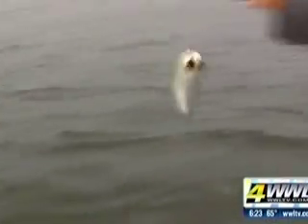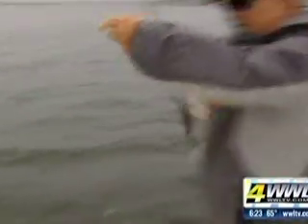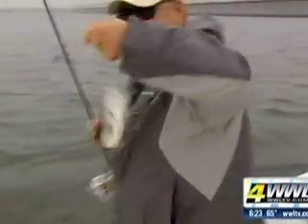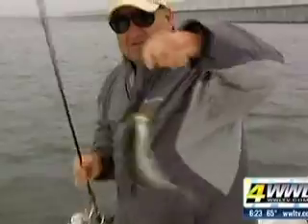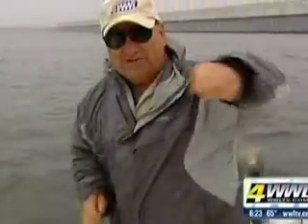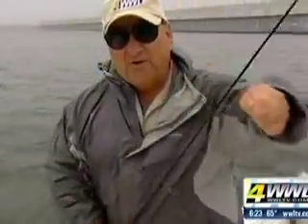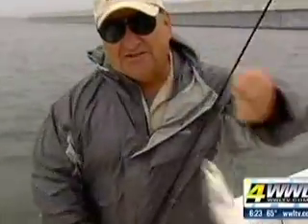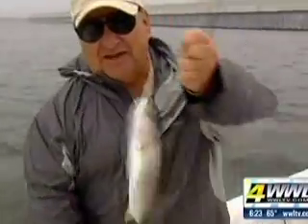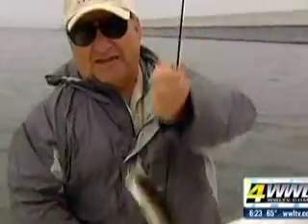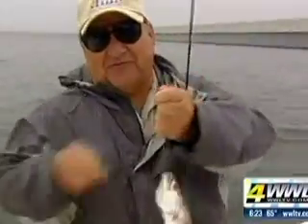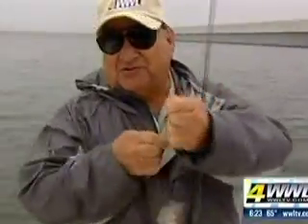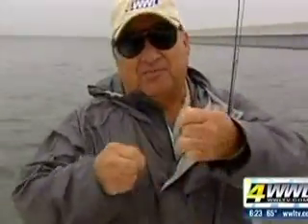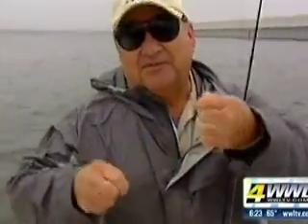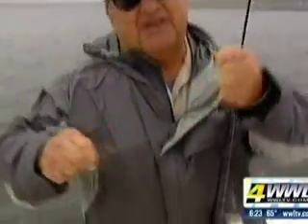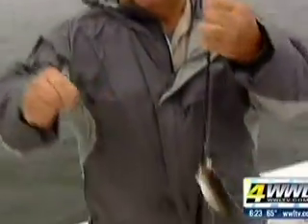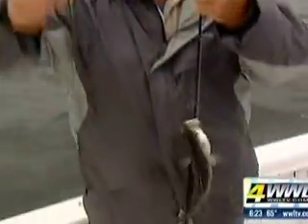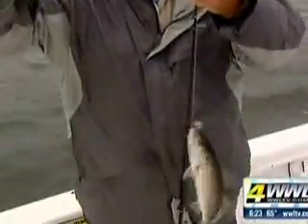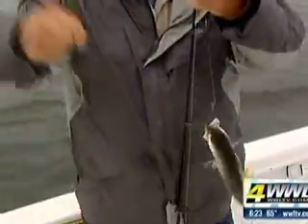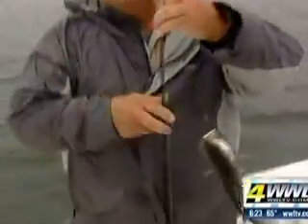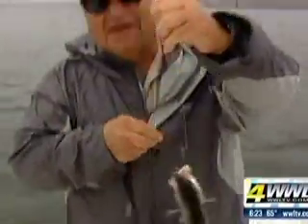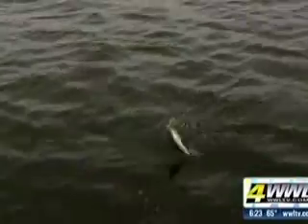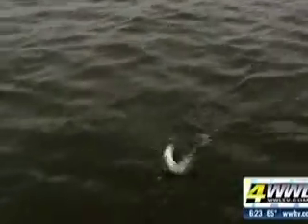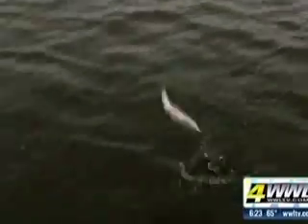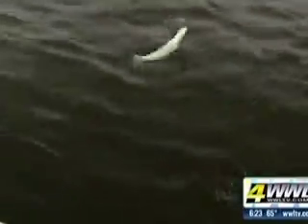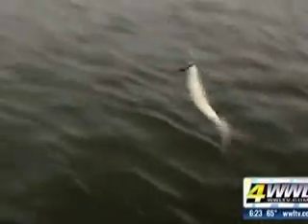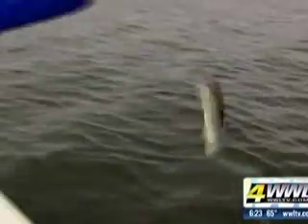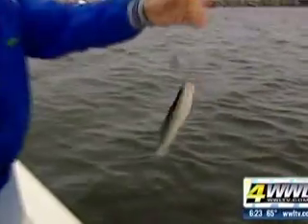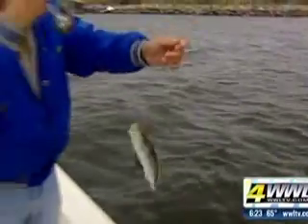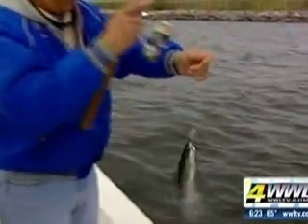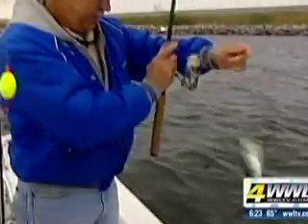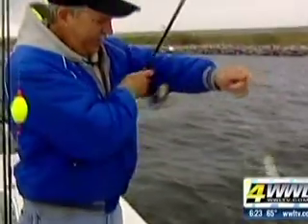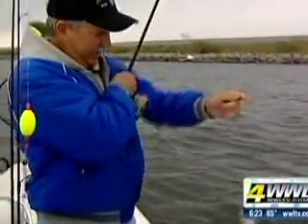Today is not the prettiest day to be out fishing, but let me tell you, the fish are here. The wall has really been productive for speckled trout lately.